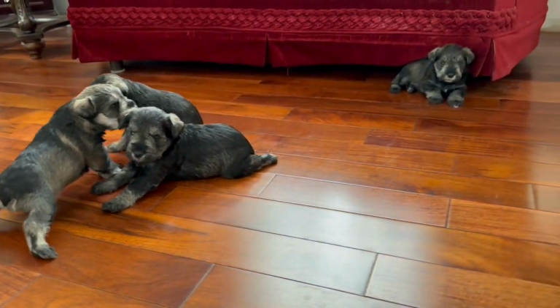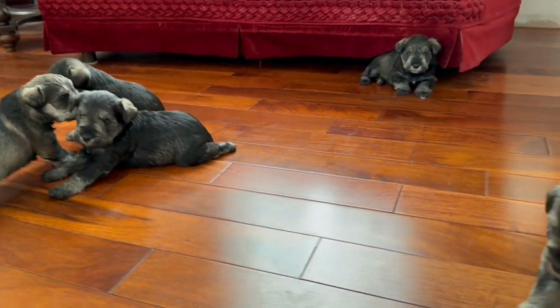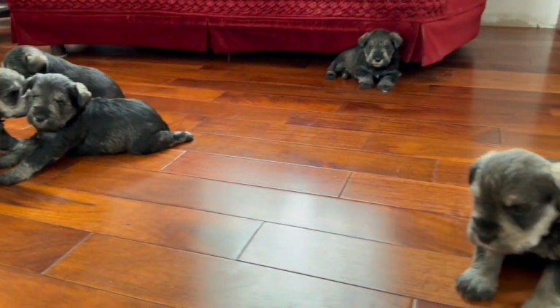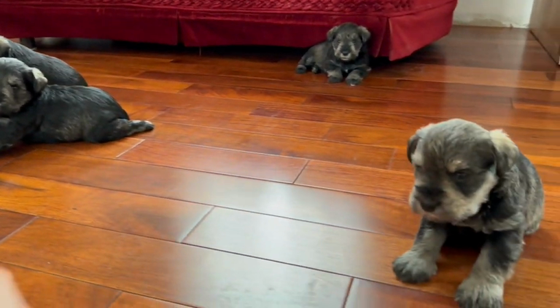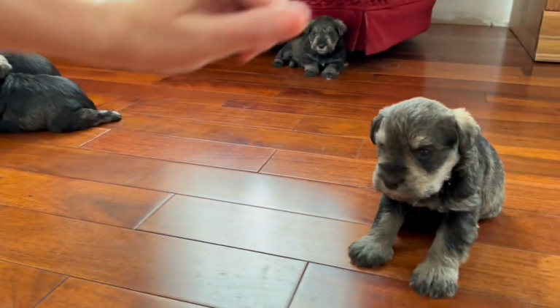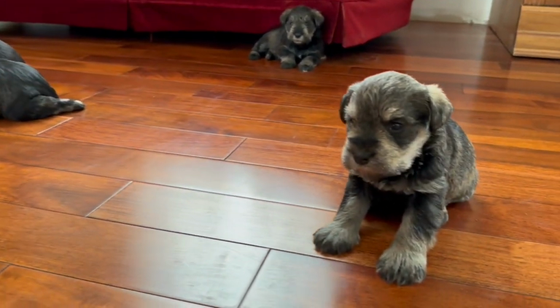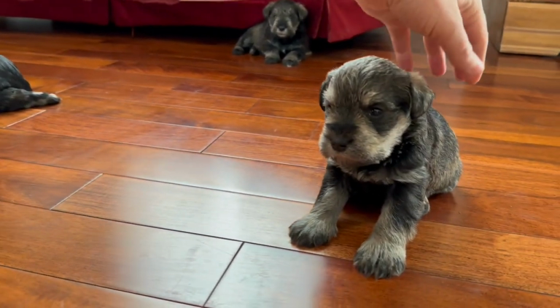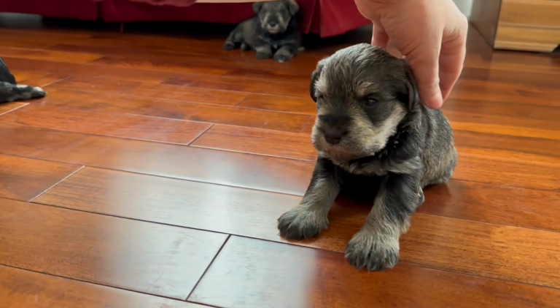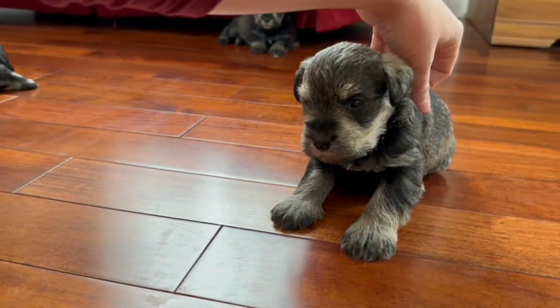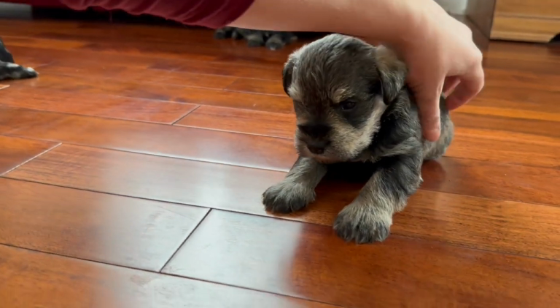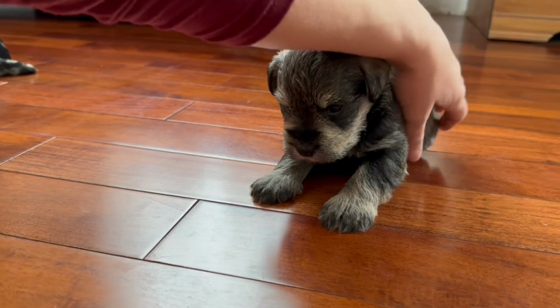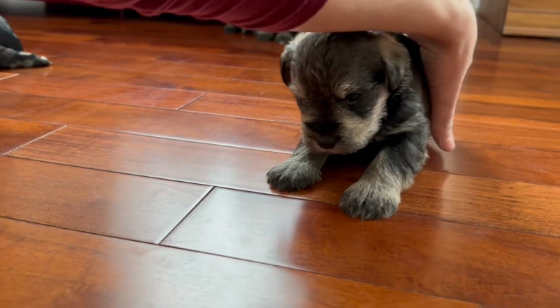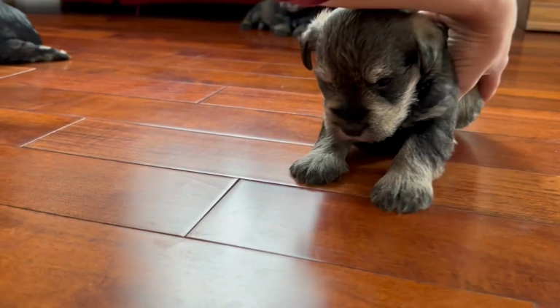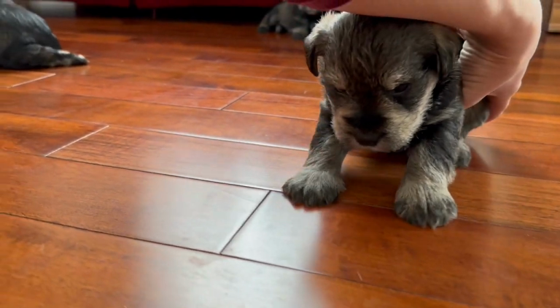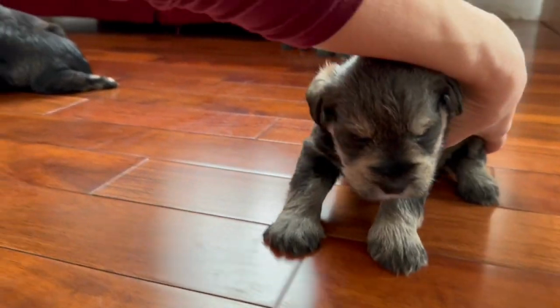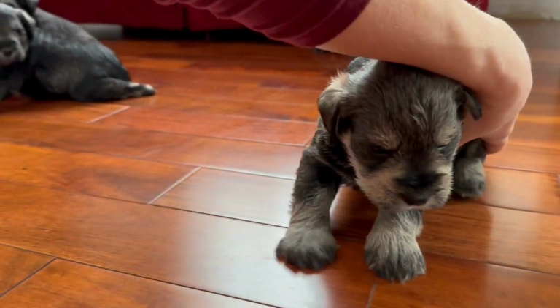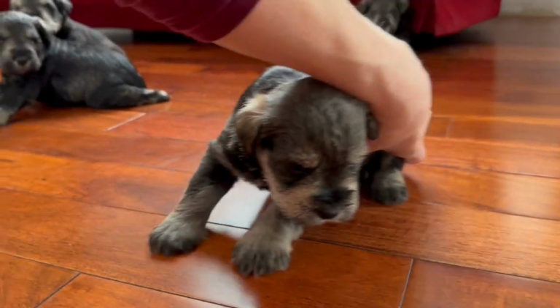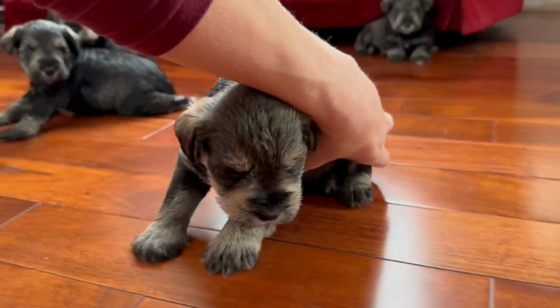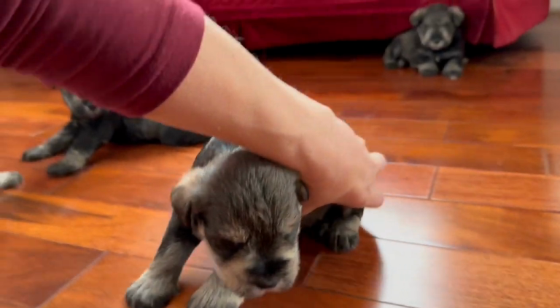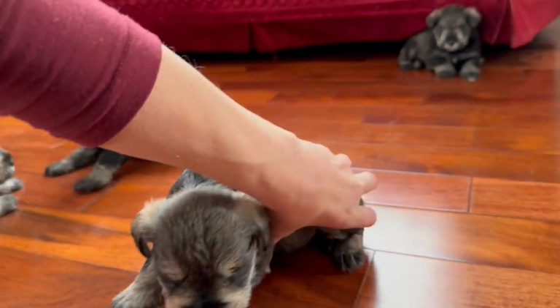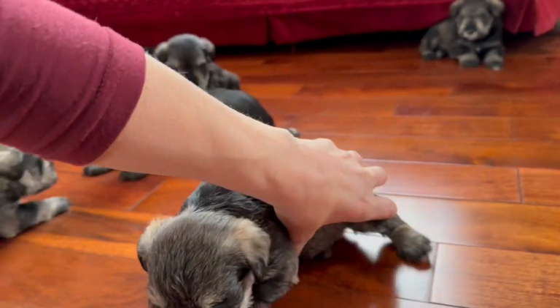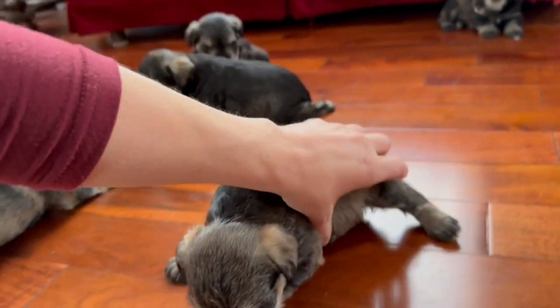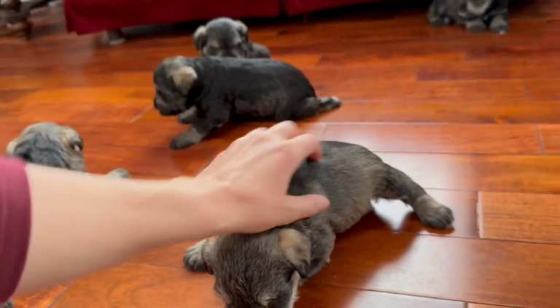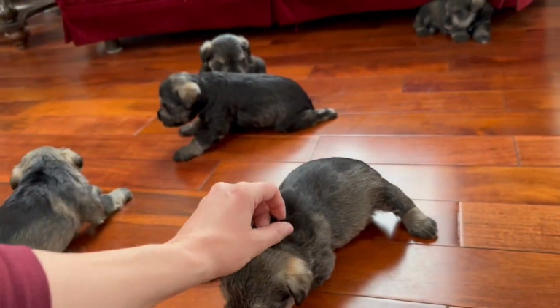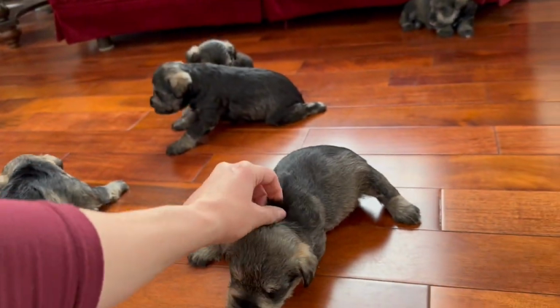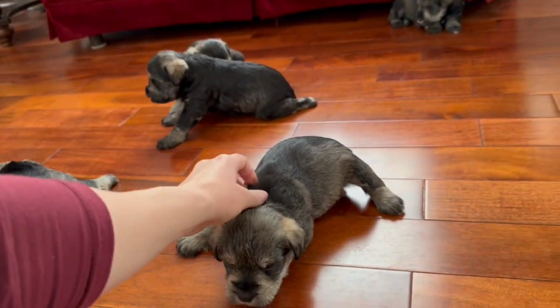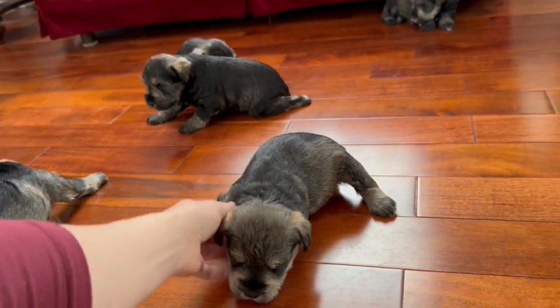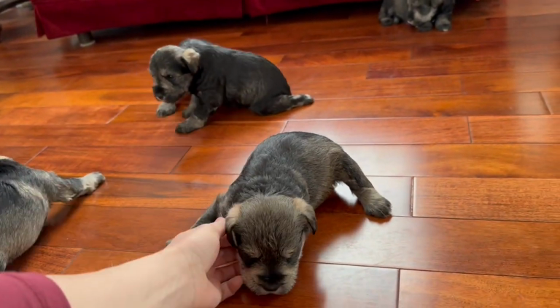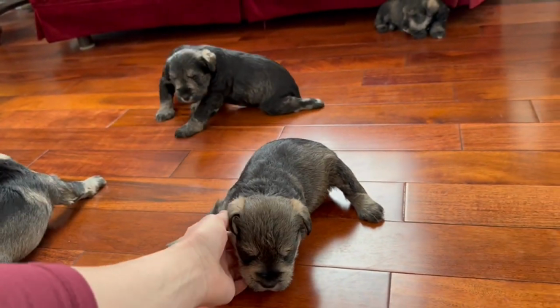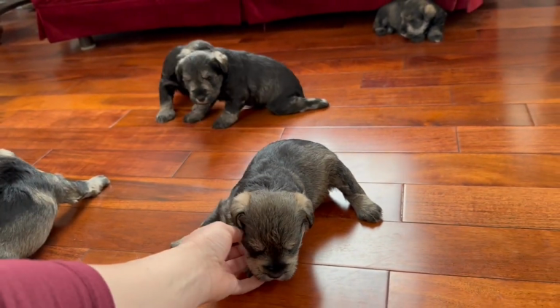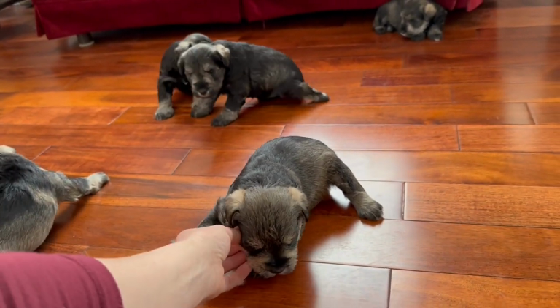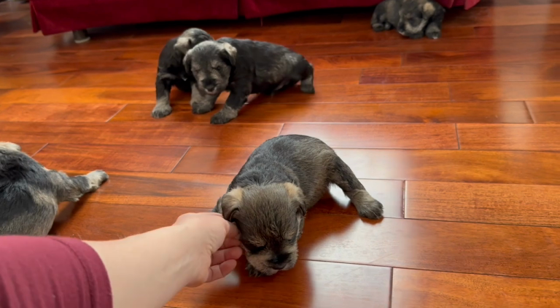Where are you at, Chase? You want to join the group over here? Come on — make it easier for me to actually have you guys all in the same shot.